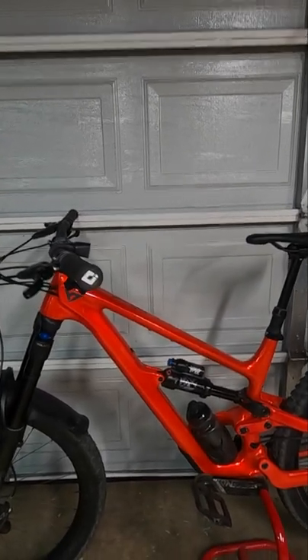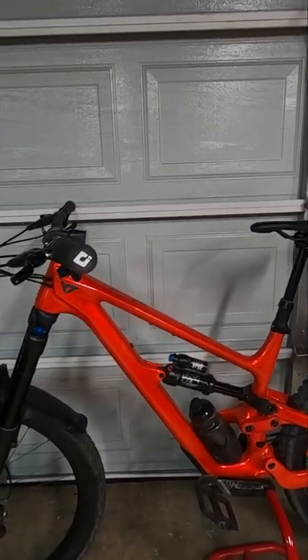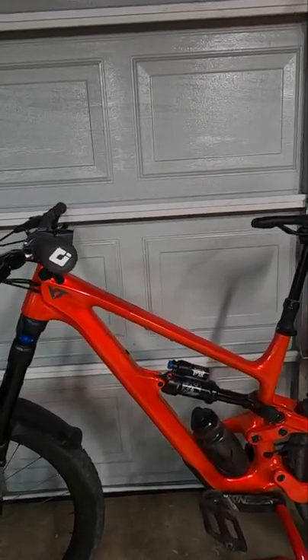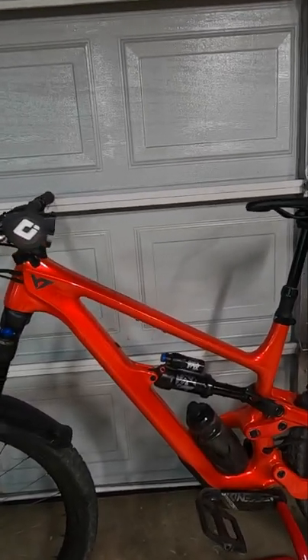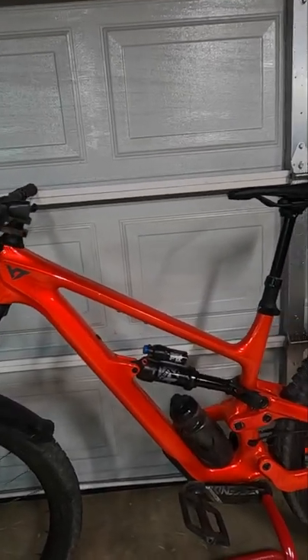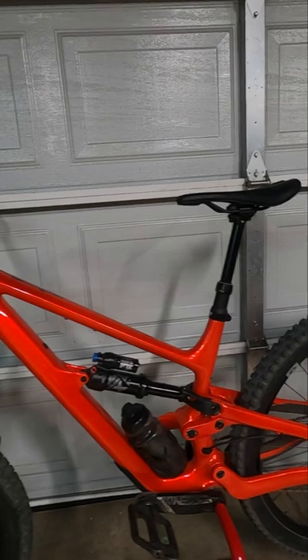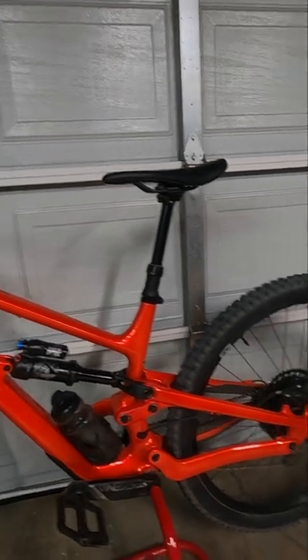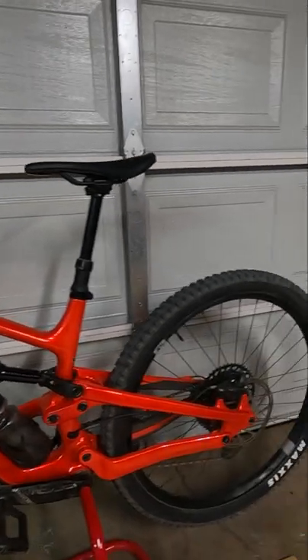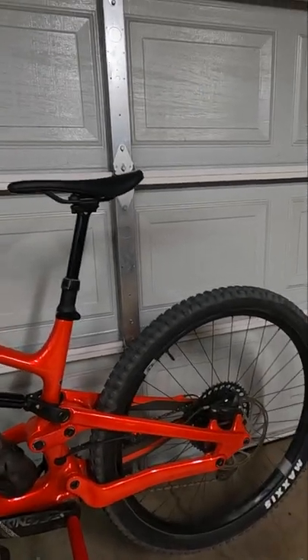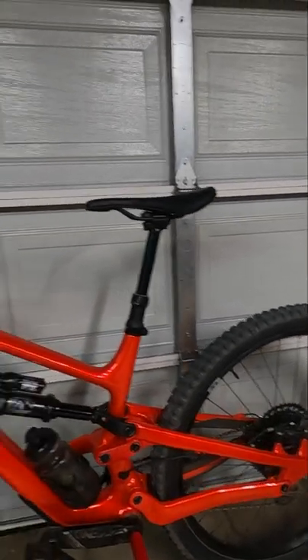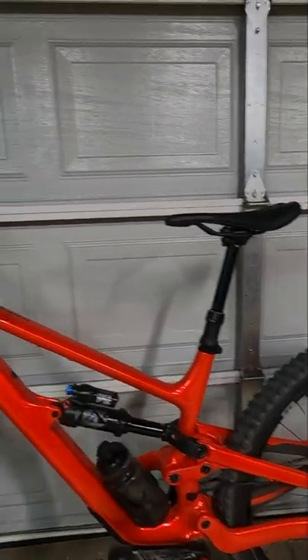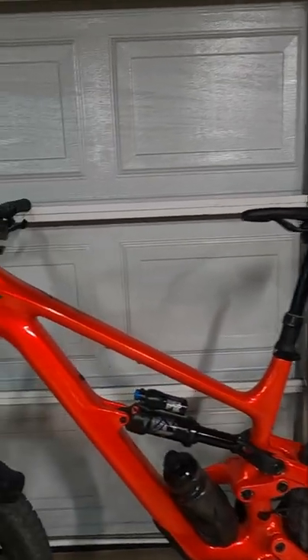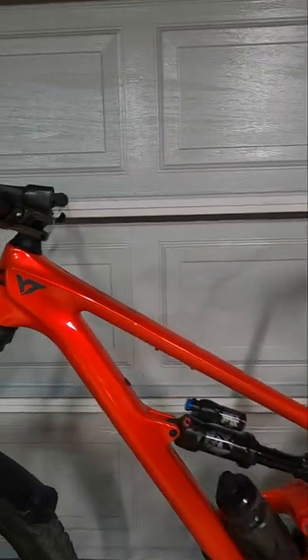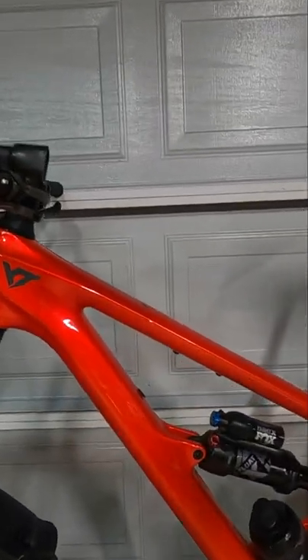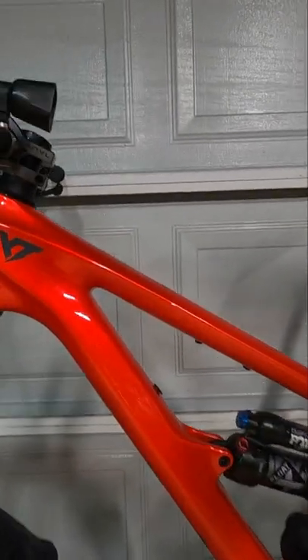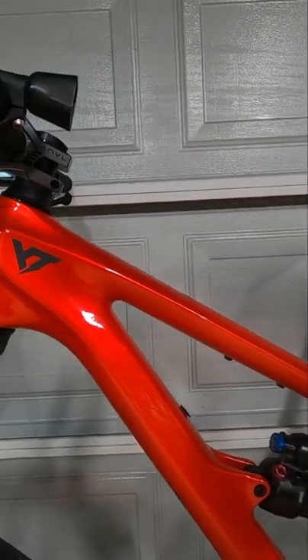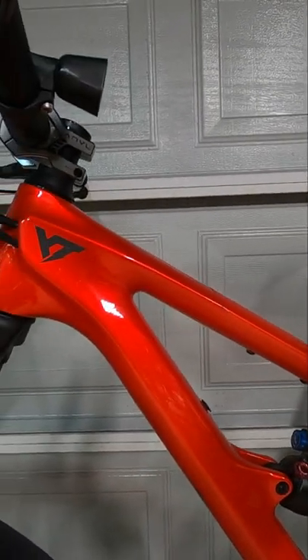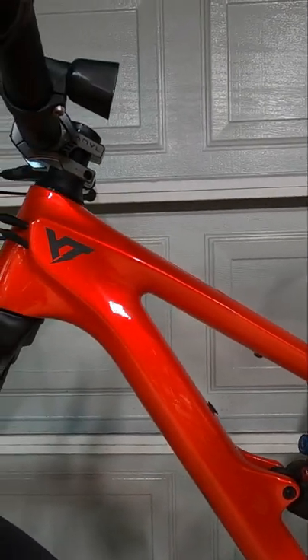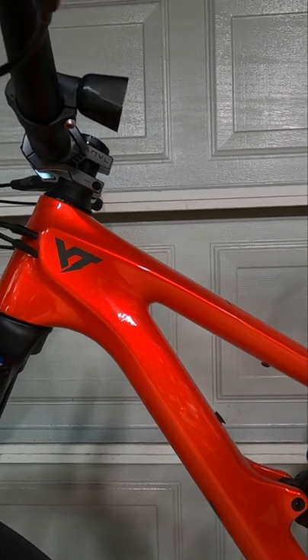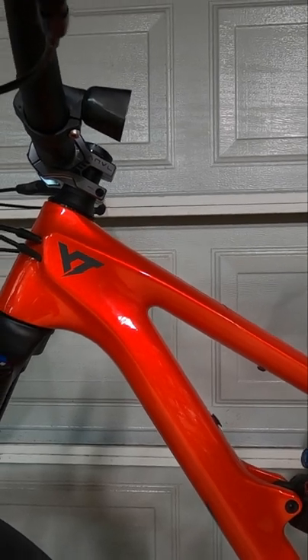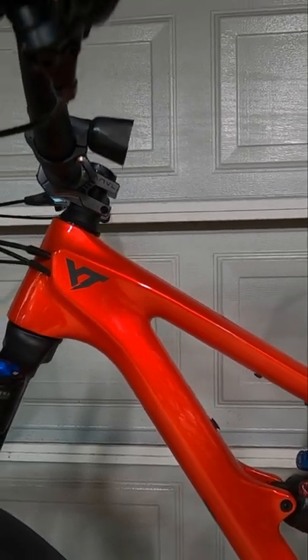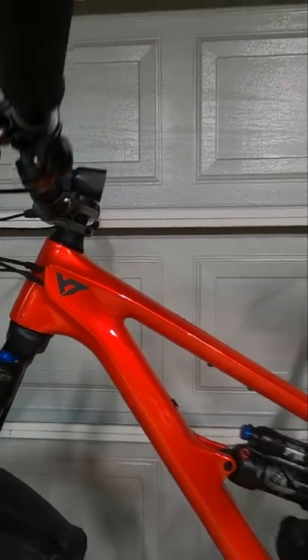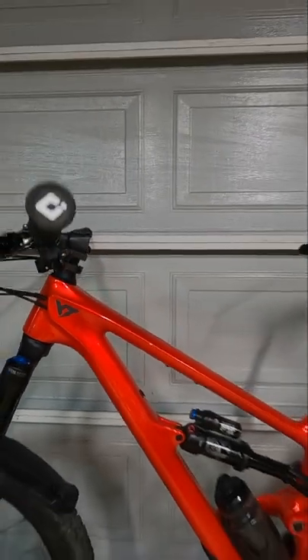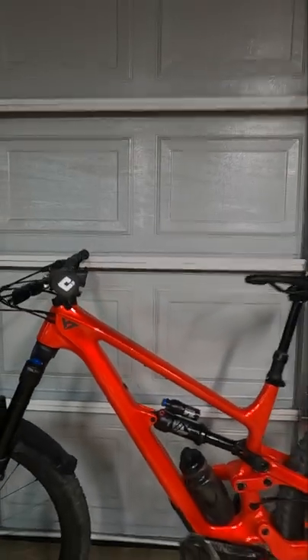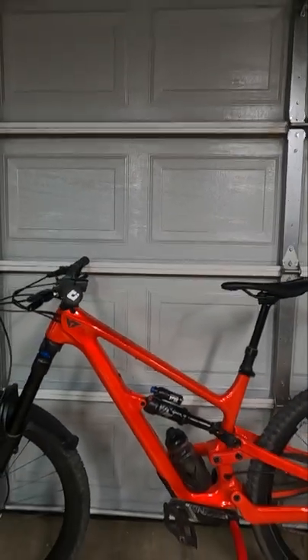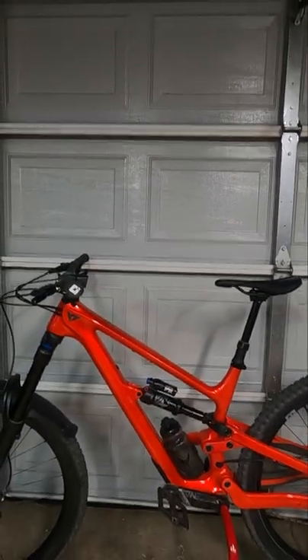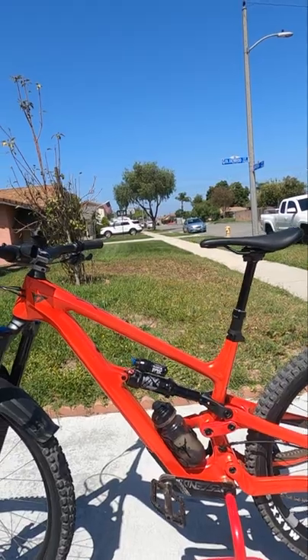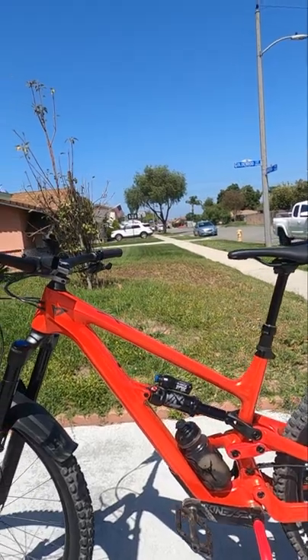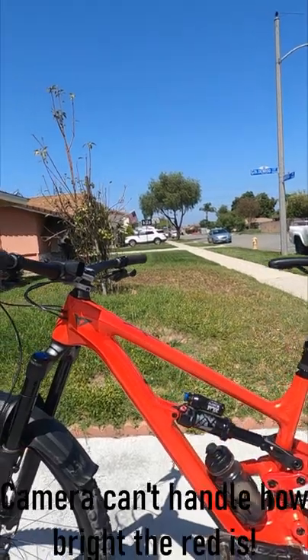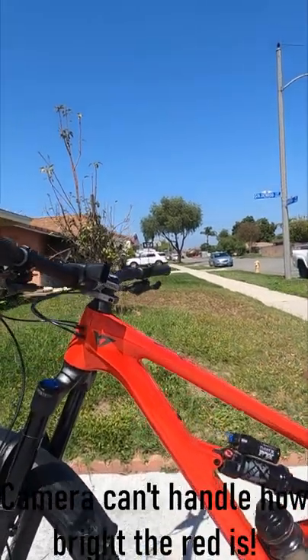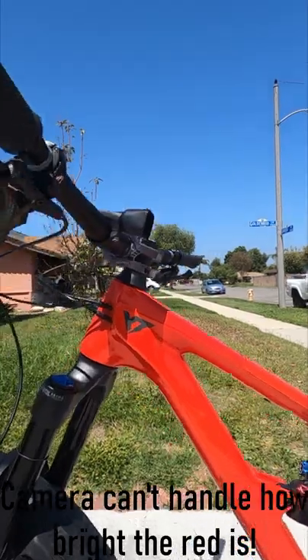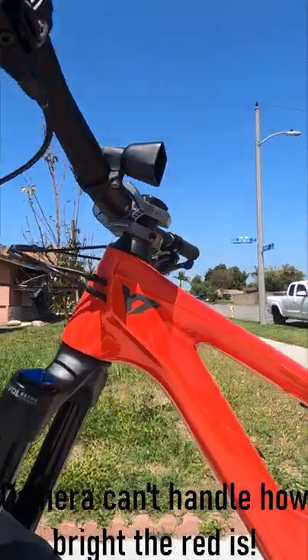So this is how the bike looks in low light, and this is how the bike looks in direct sunlight.